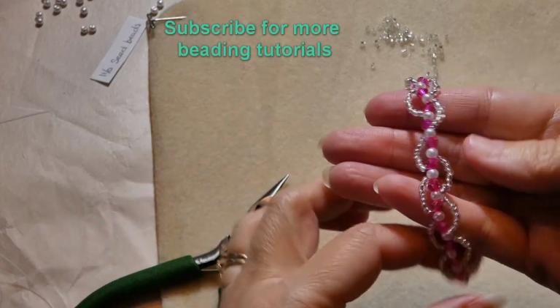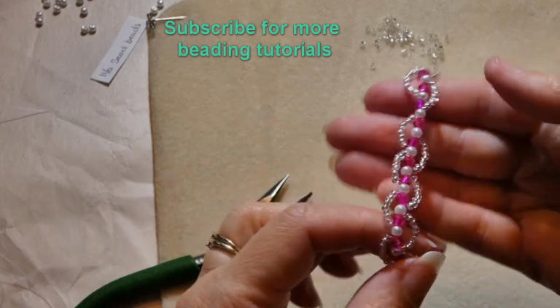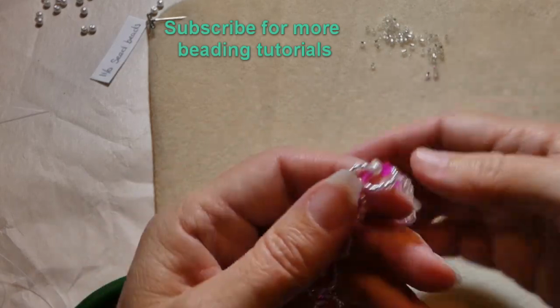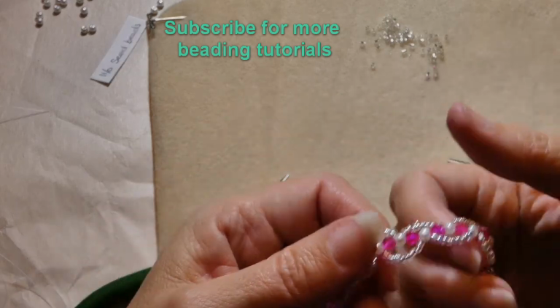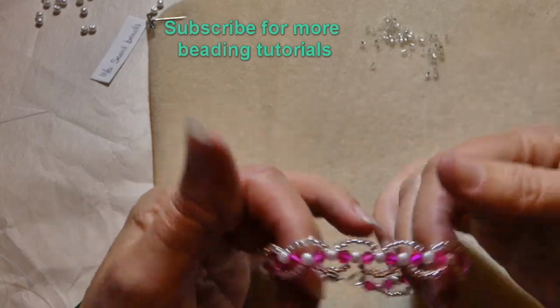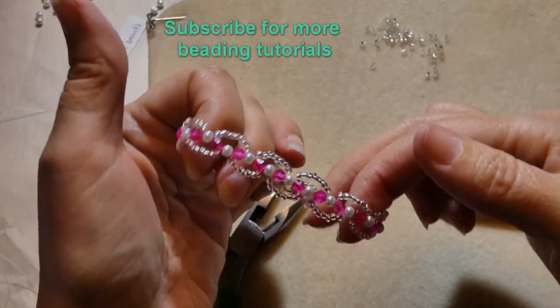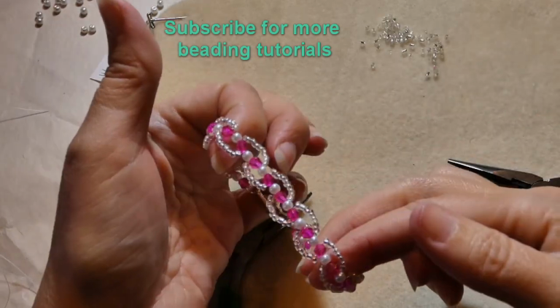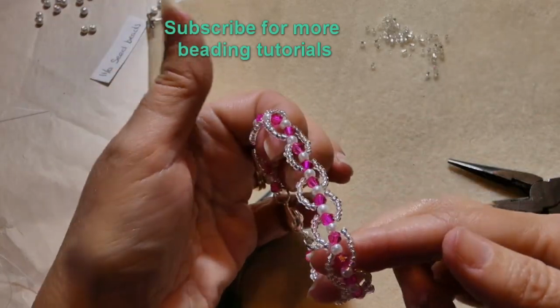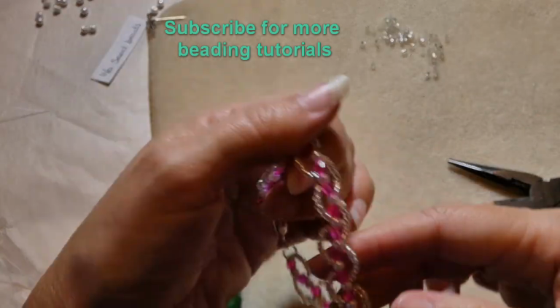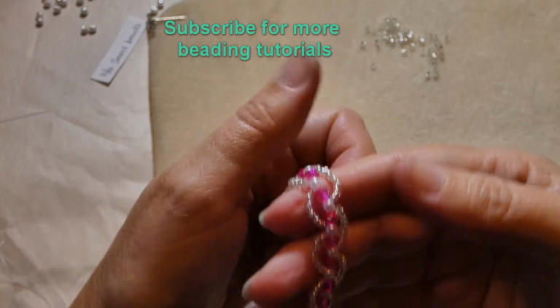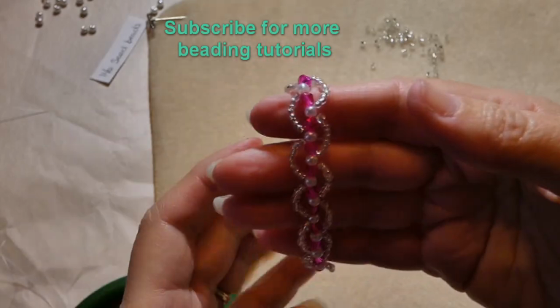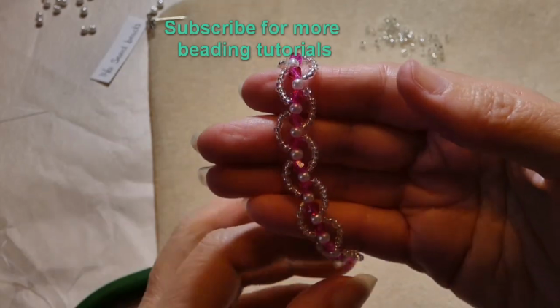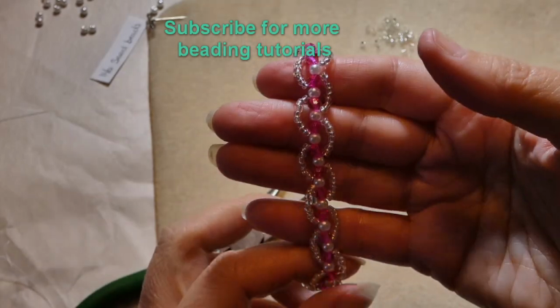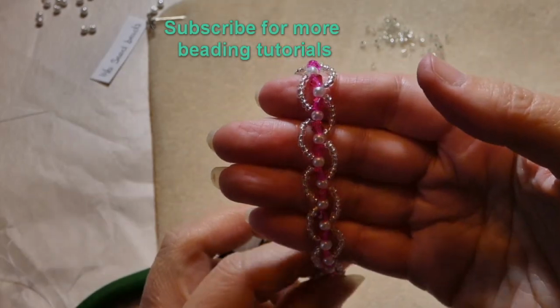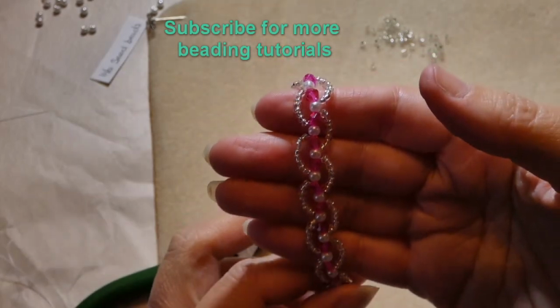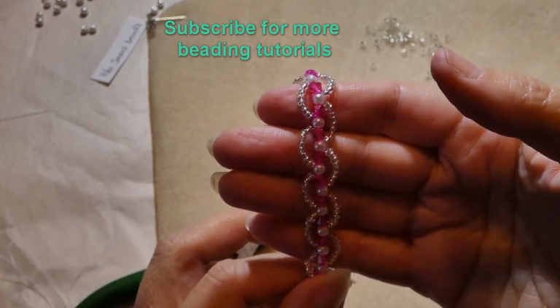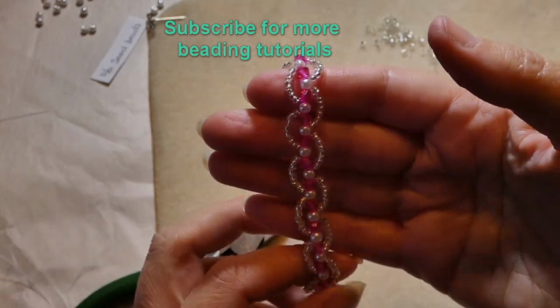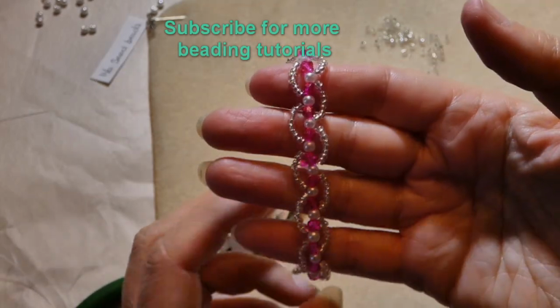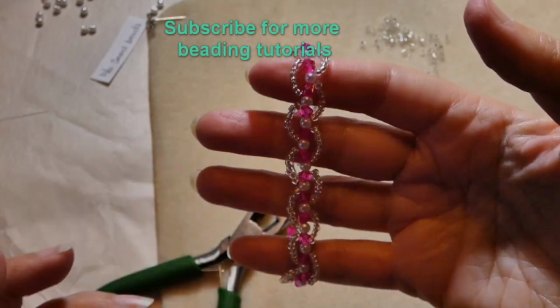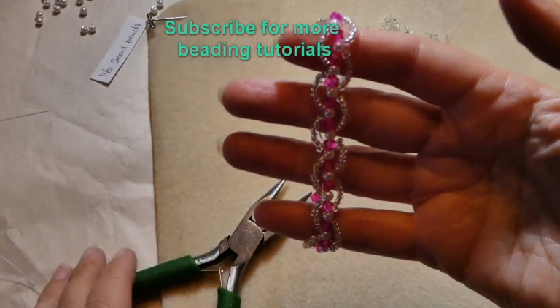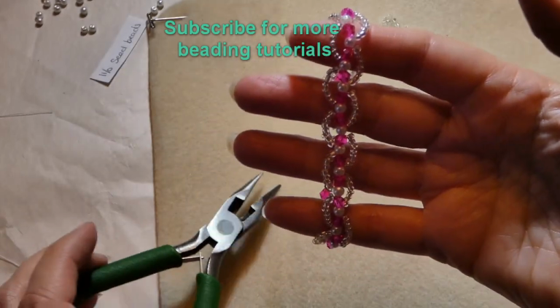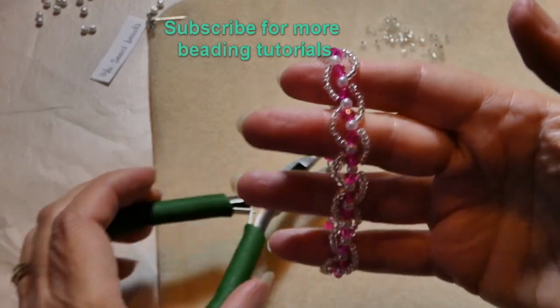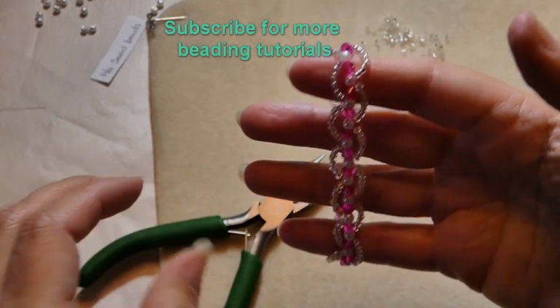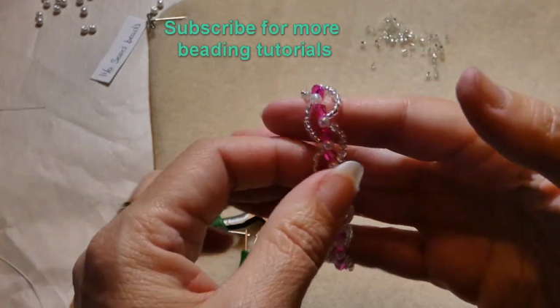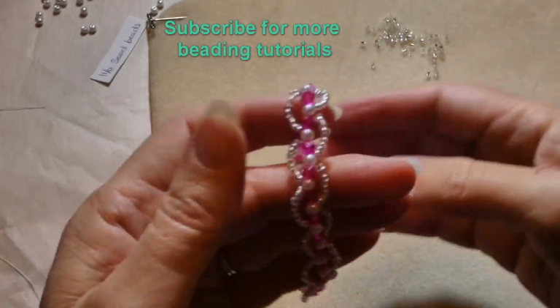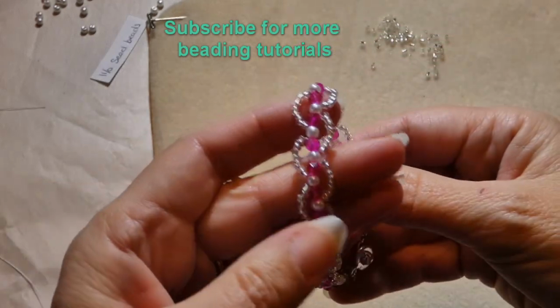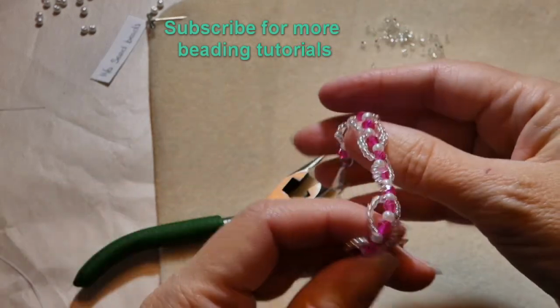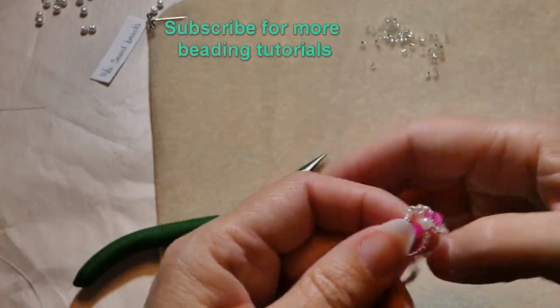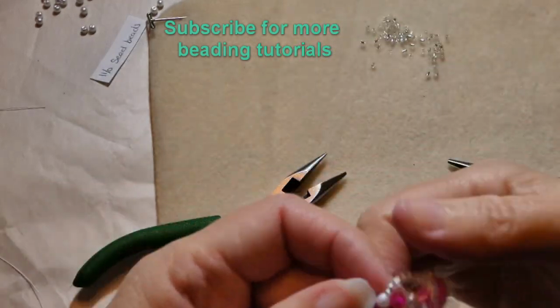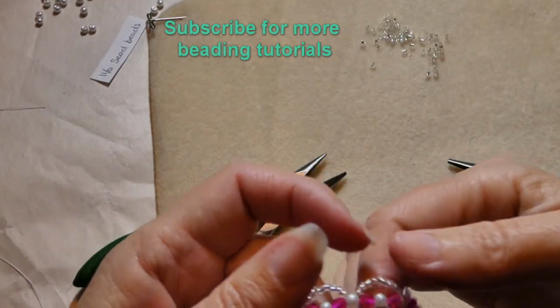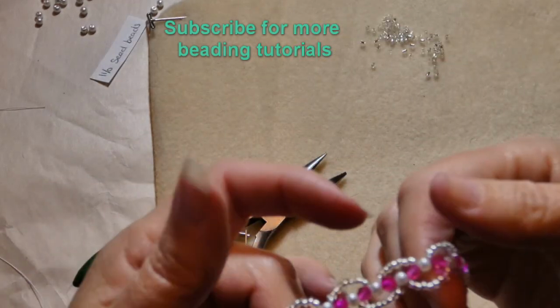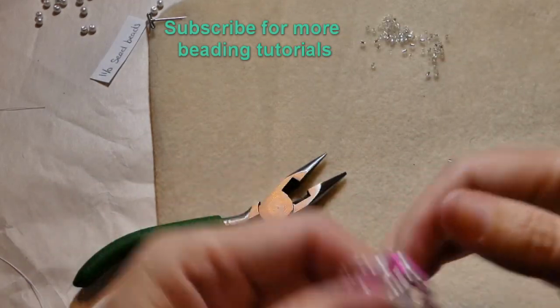And there we have it — our pink bracelet. Thank you for watching. If you would please subscribe to our channel, that would help us out a lot, and we will be making more videos to come. Thanks again.